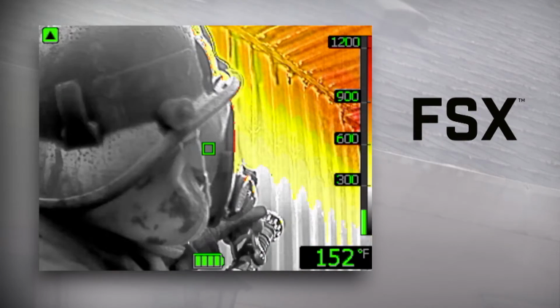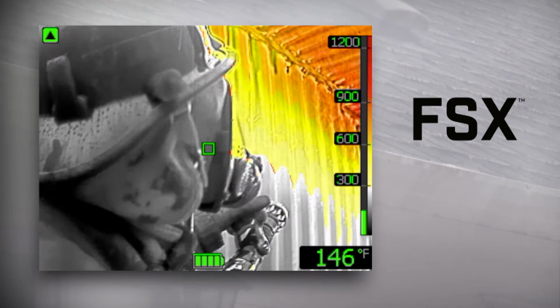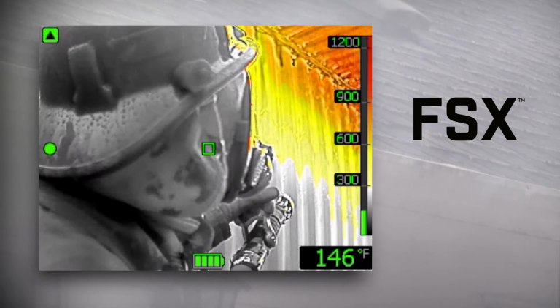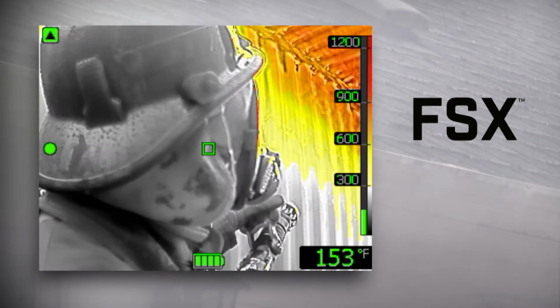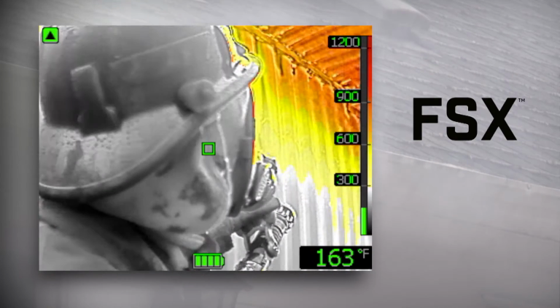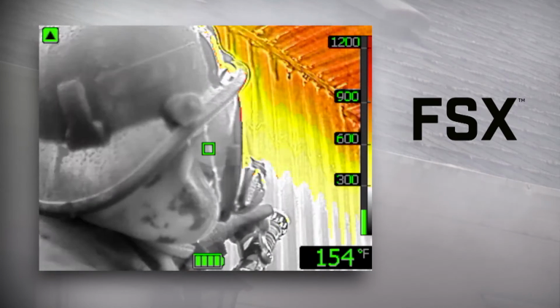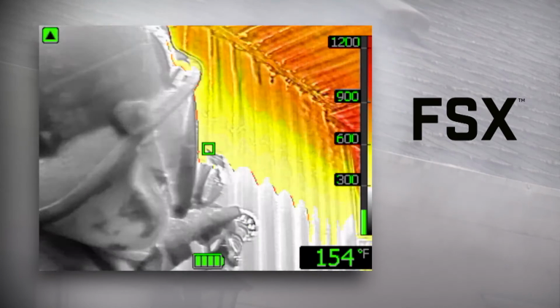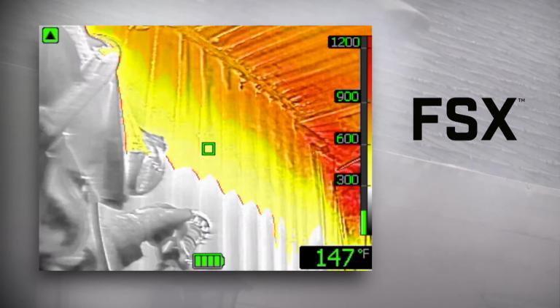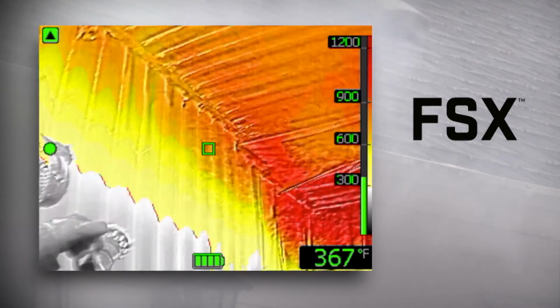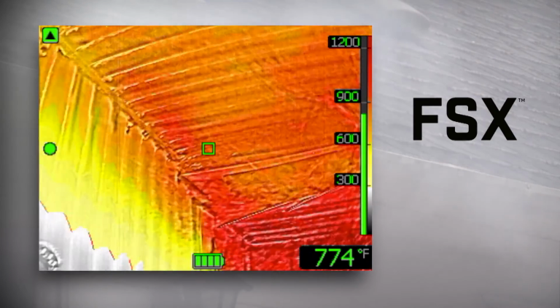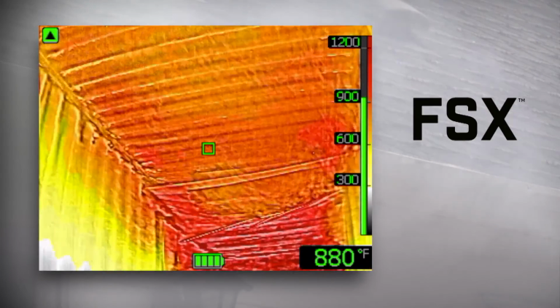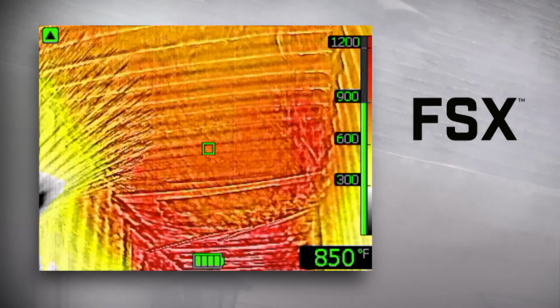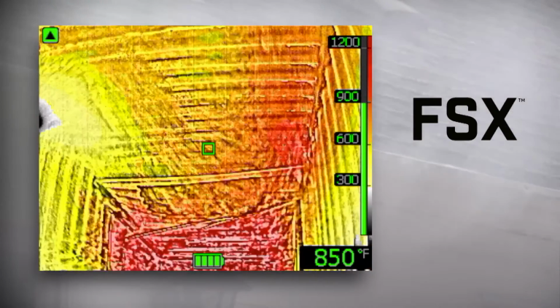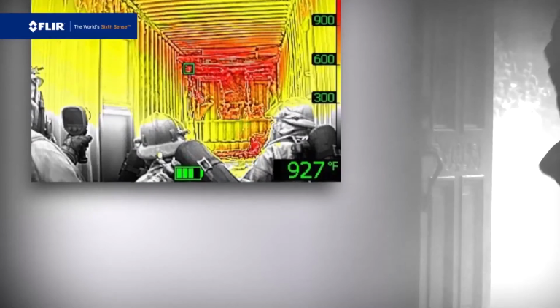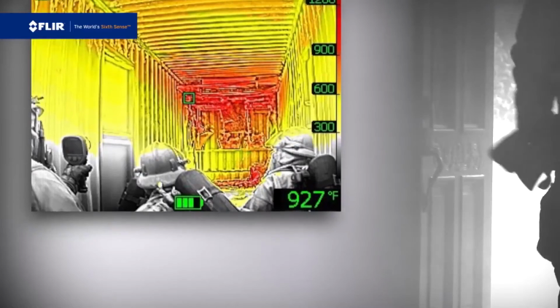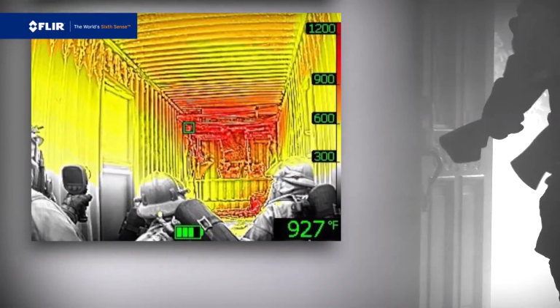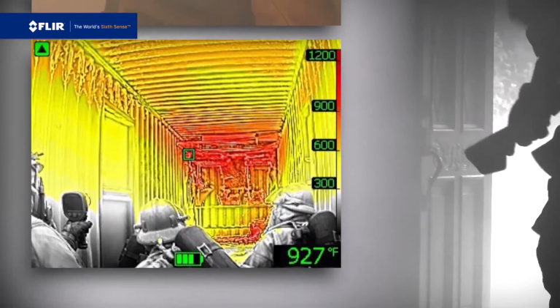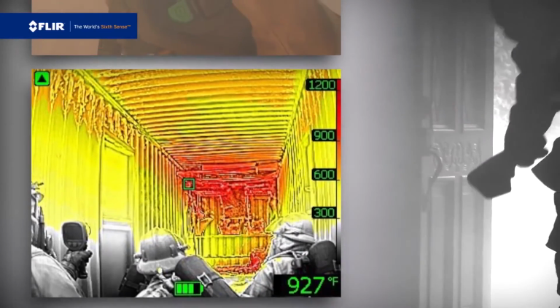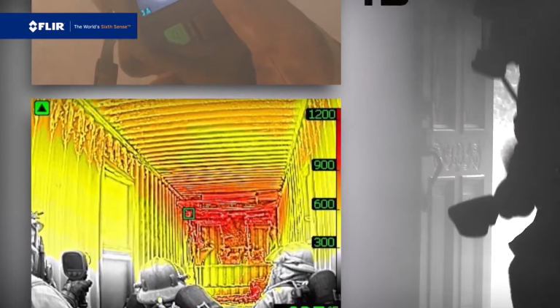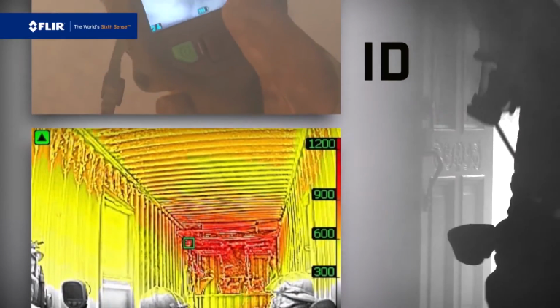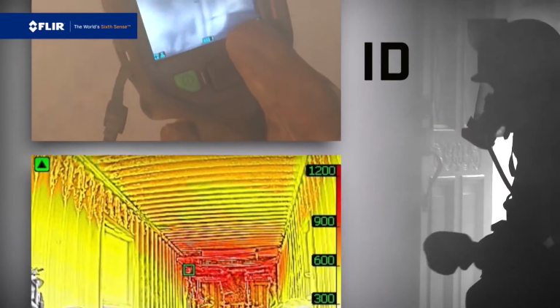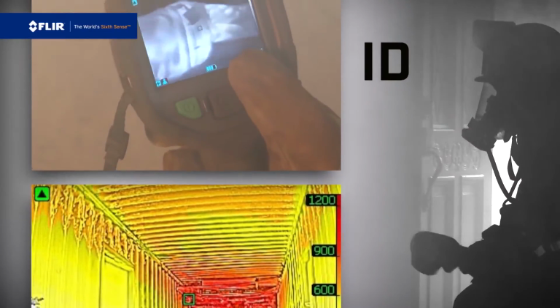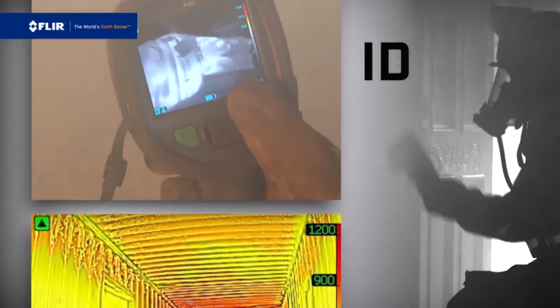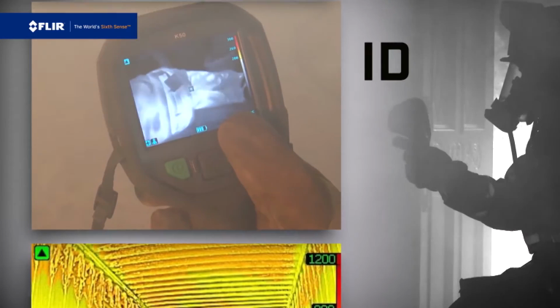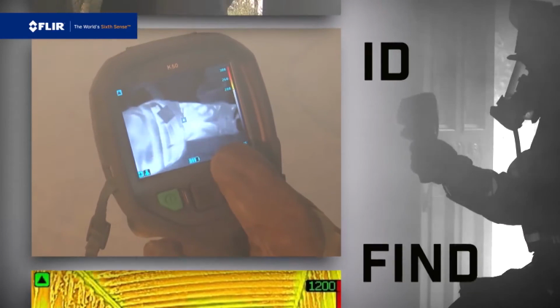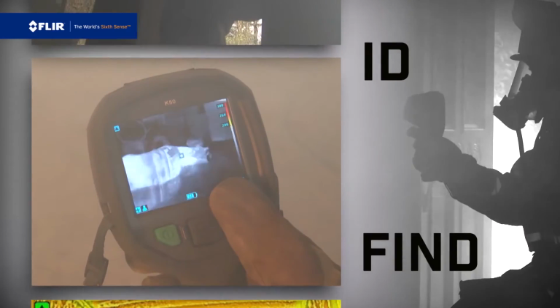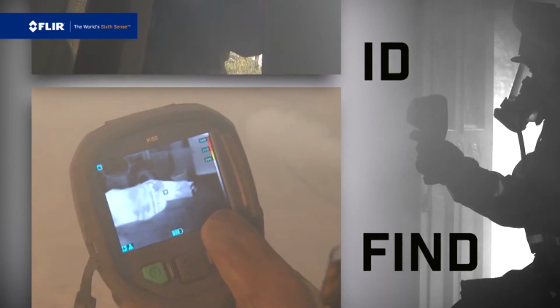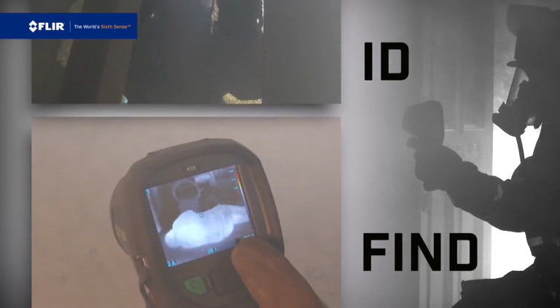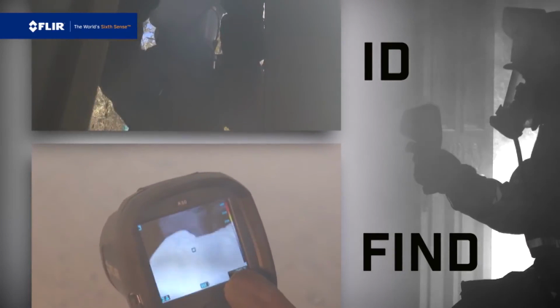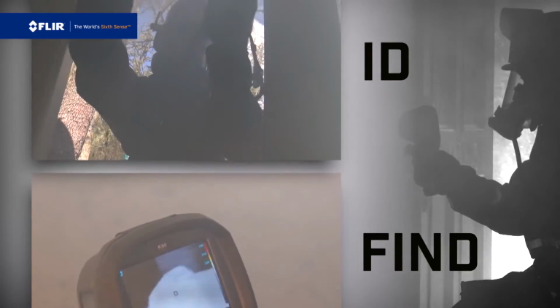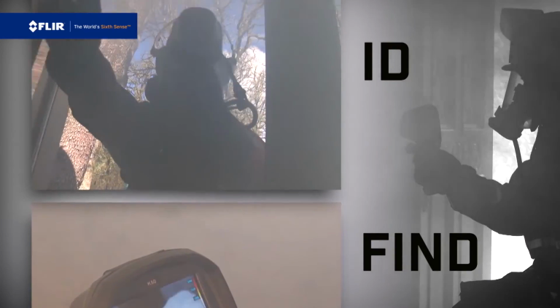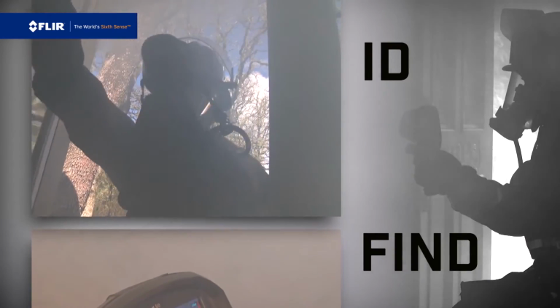FSX provides unprecedented thermal image detail in real time to help make it even easier to identify targets and find your way through the smokiest, darkest environments.